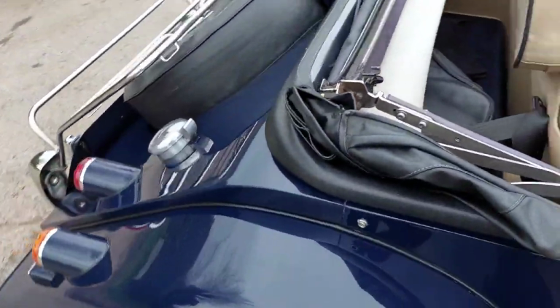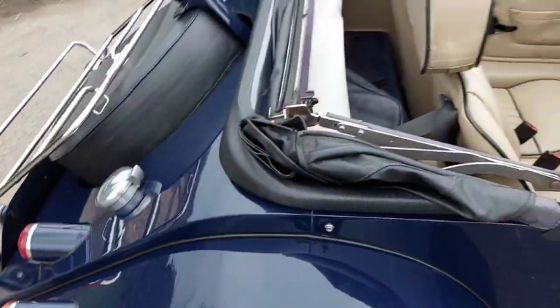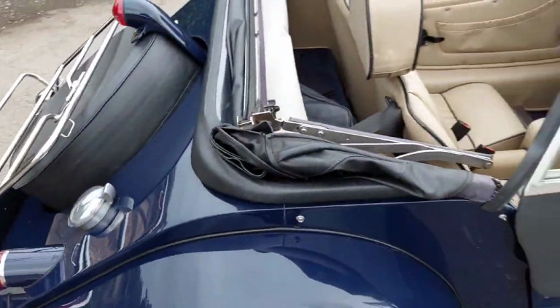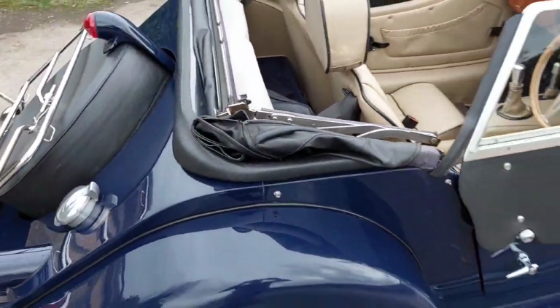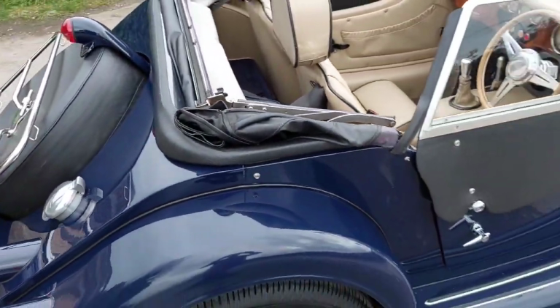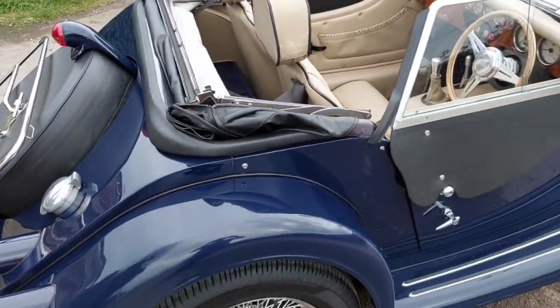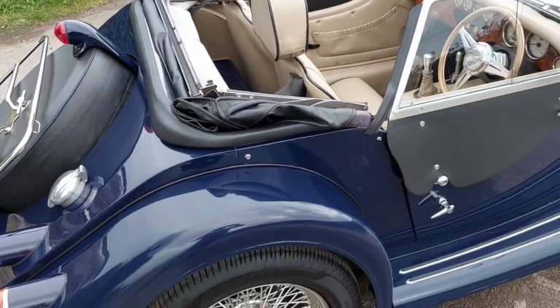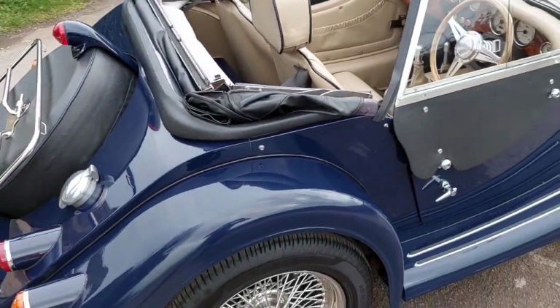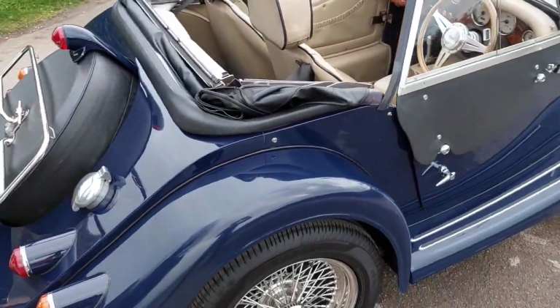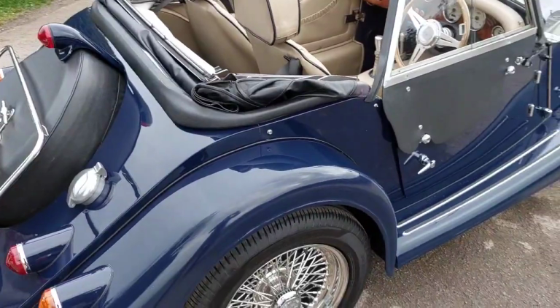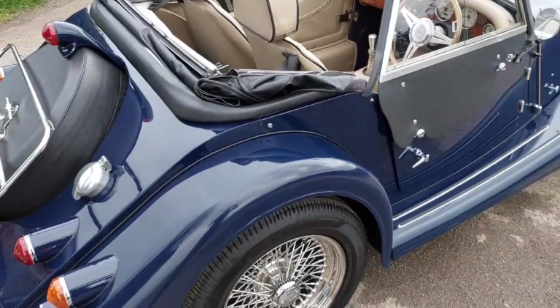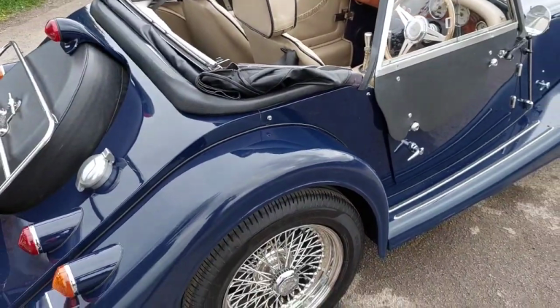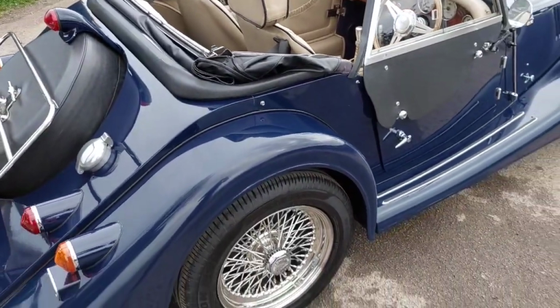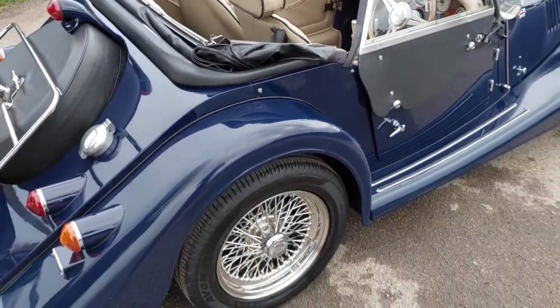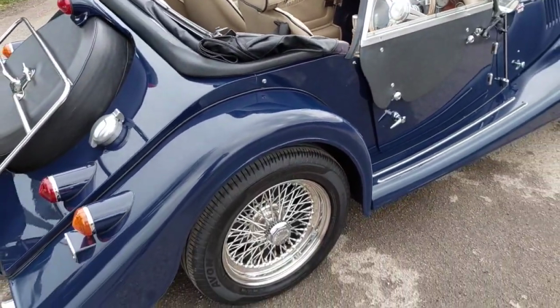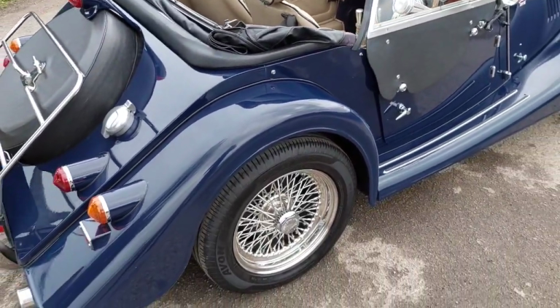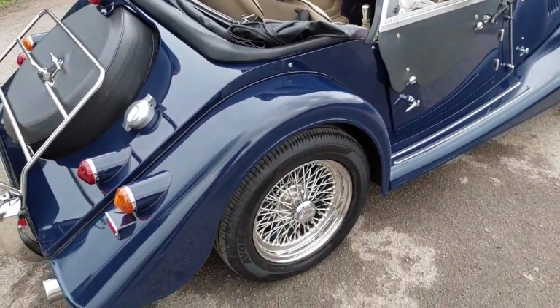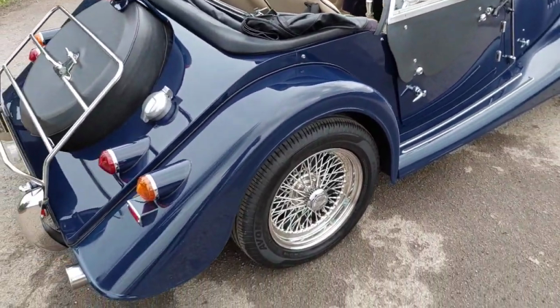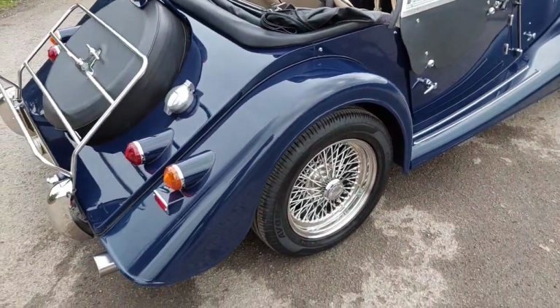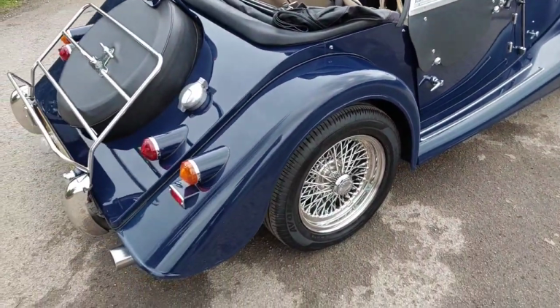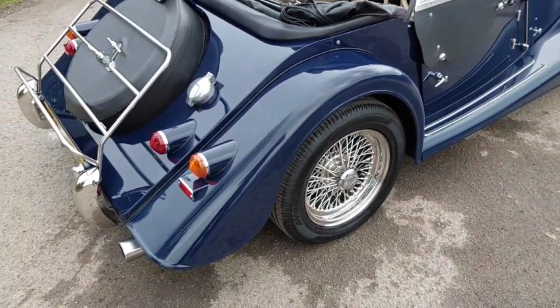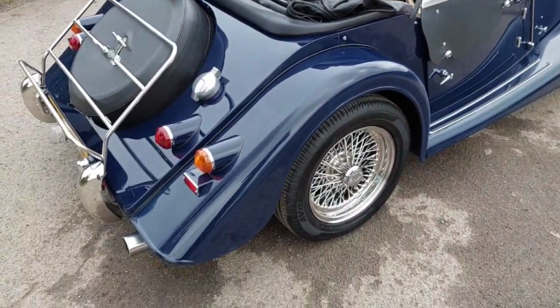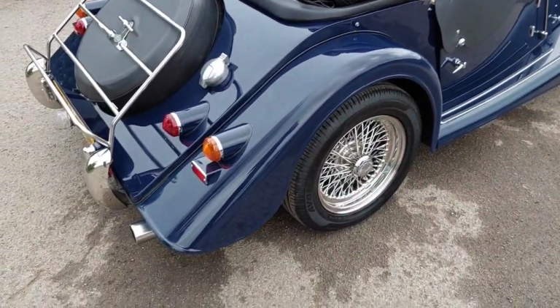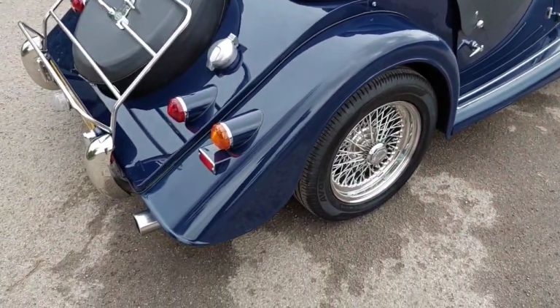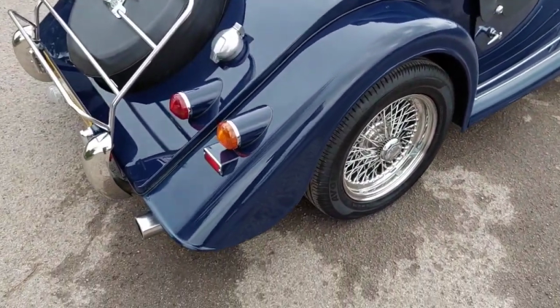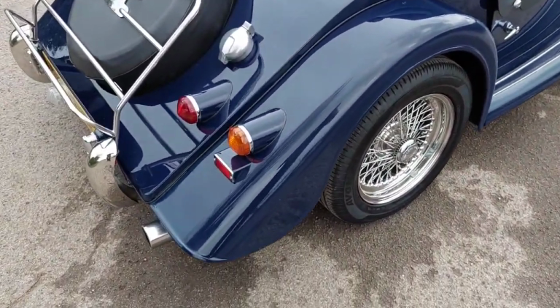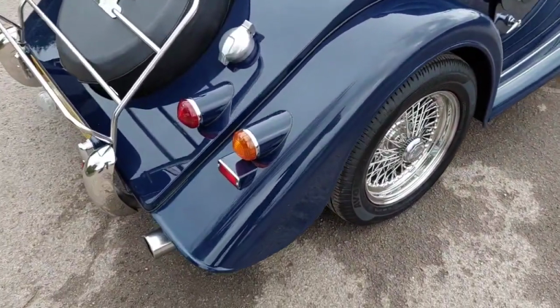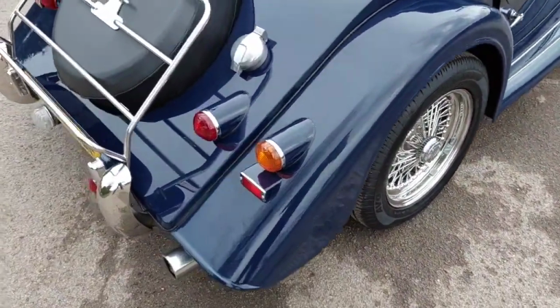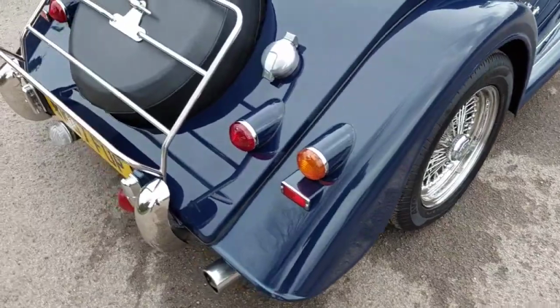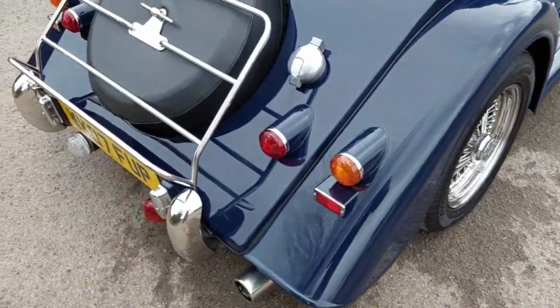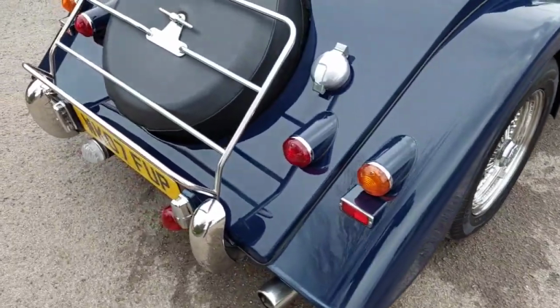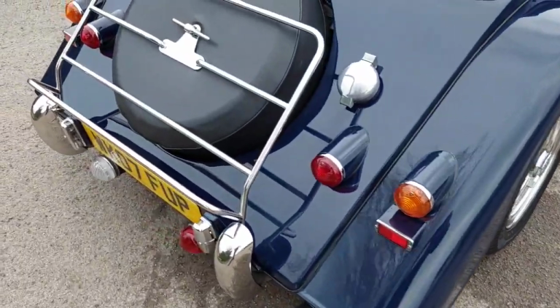It's got the easier-fitting later style roof, a luggage rack, and stainless steel exhaust as standard.